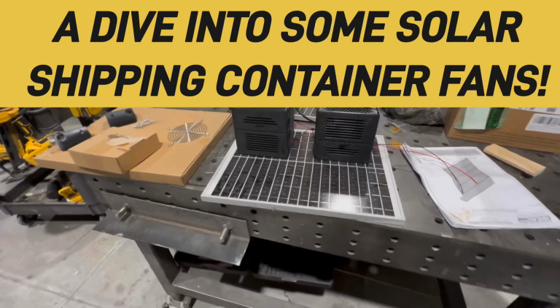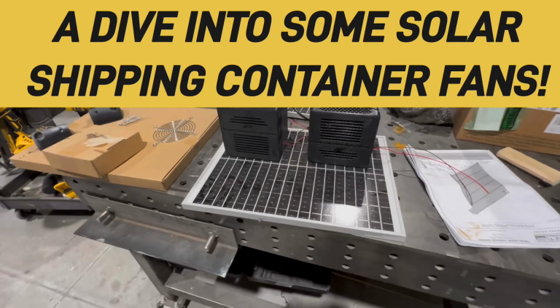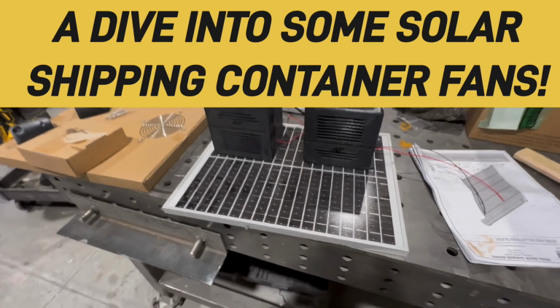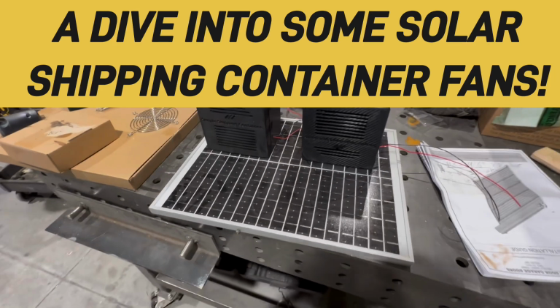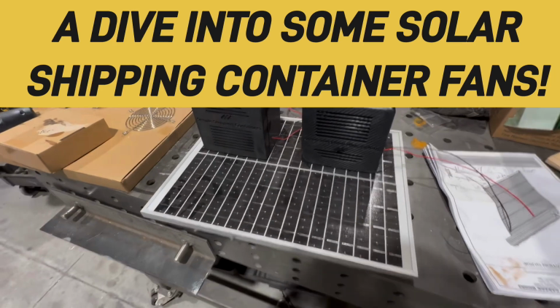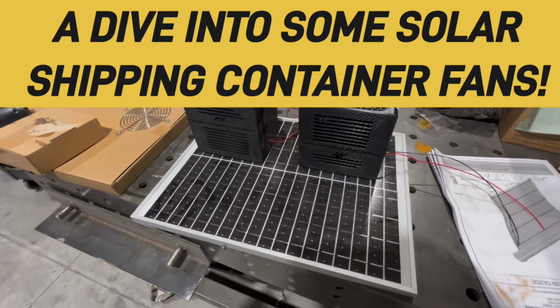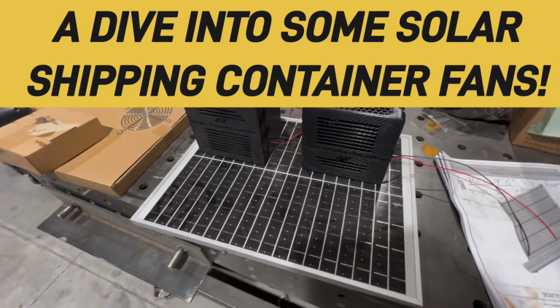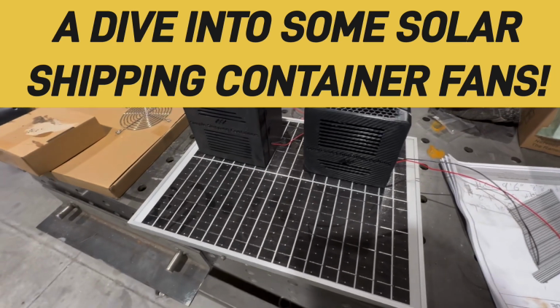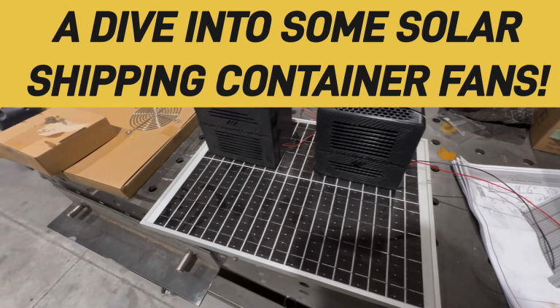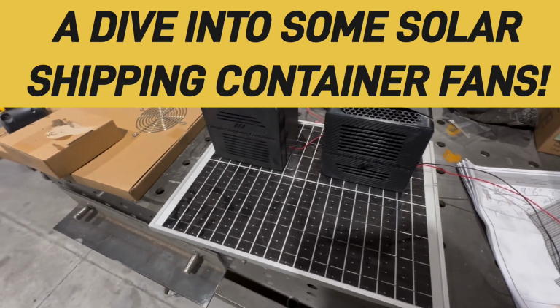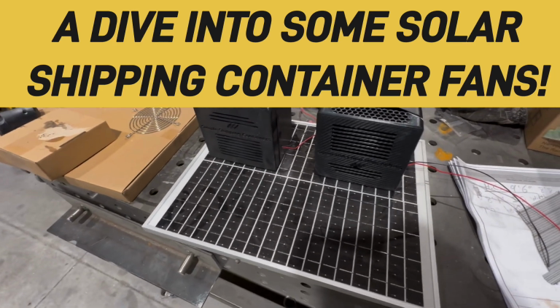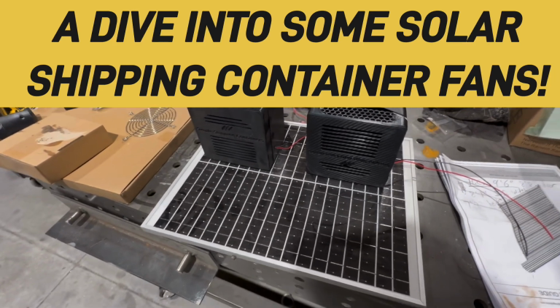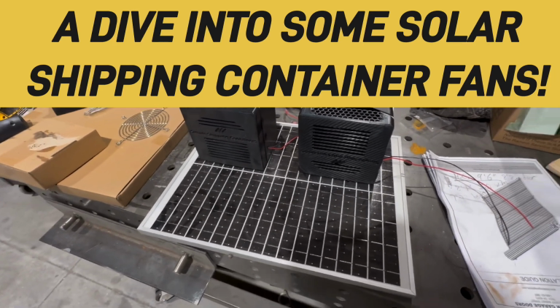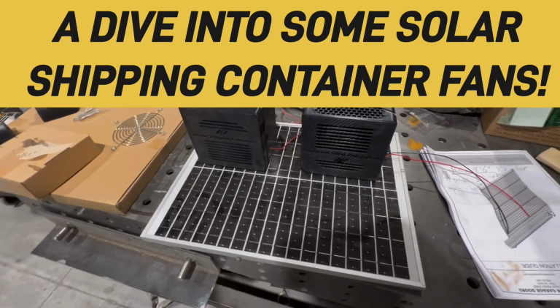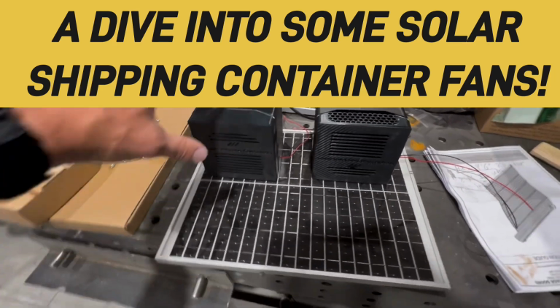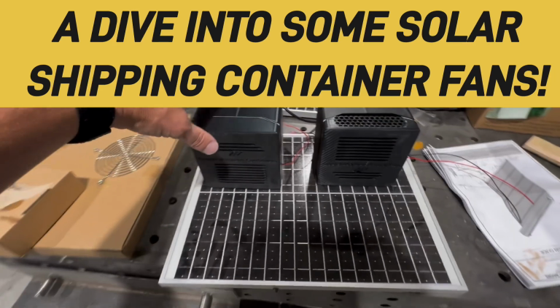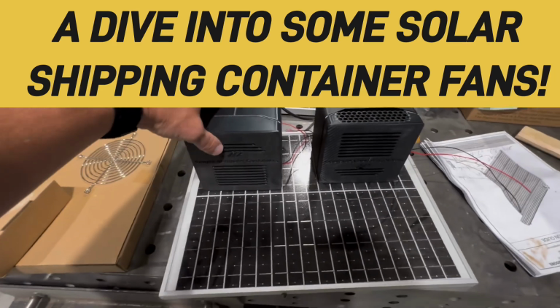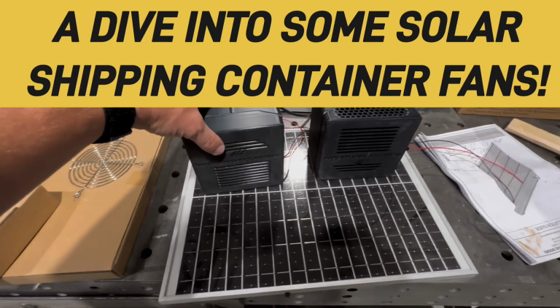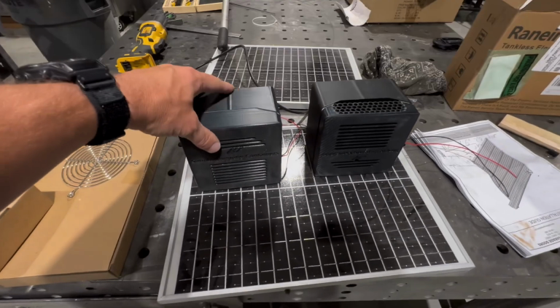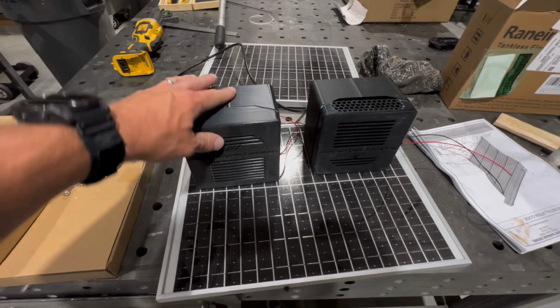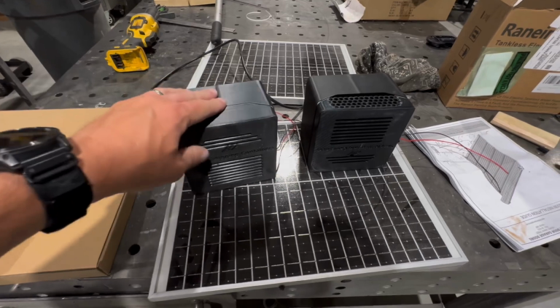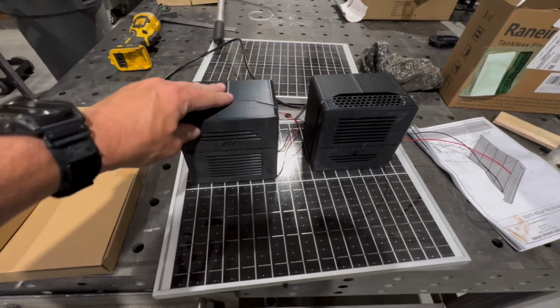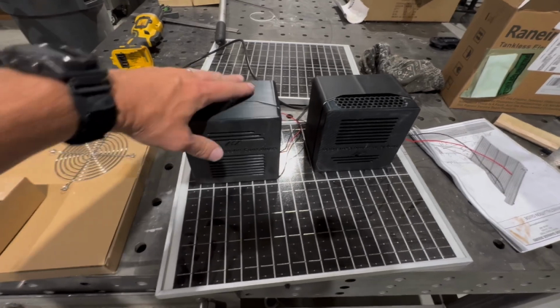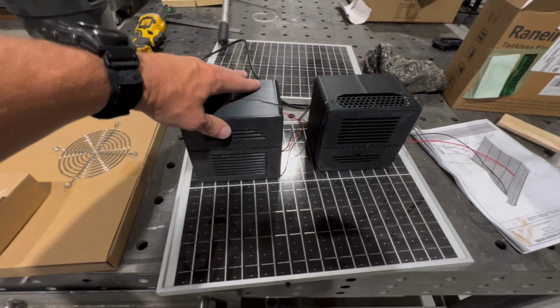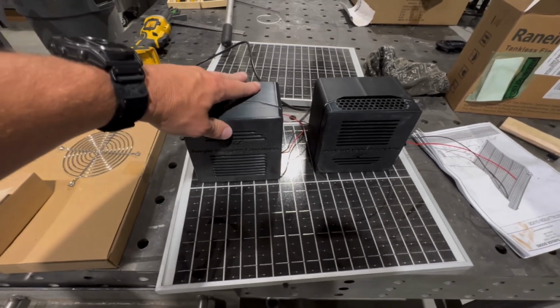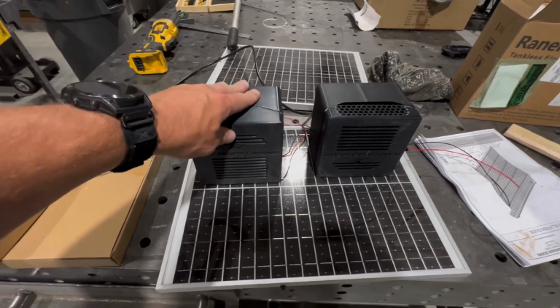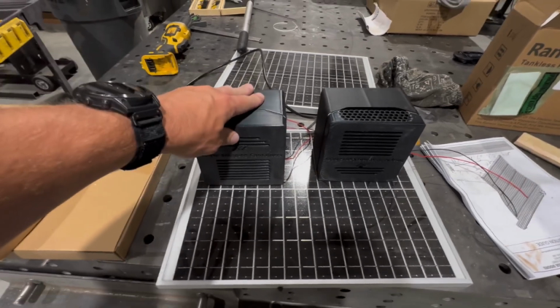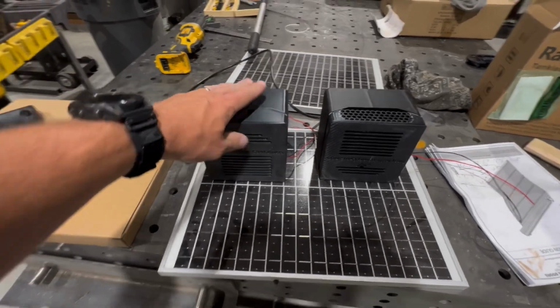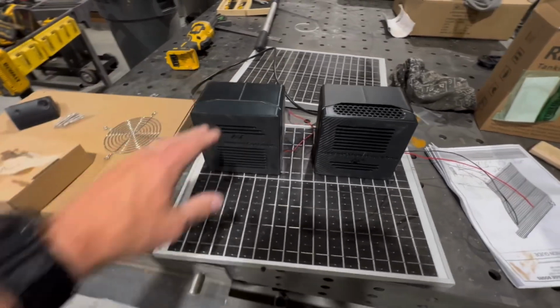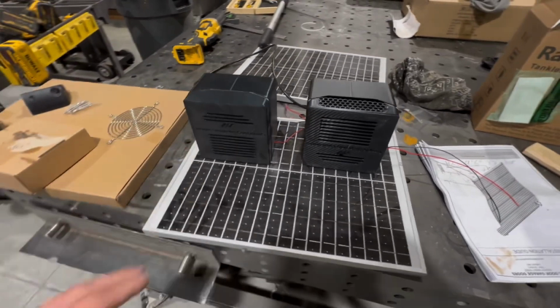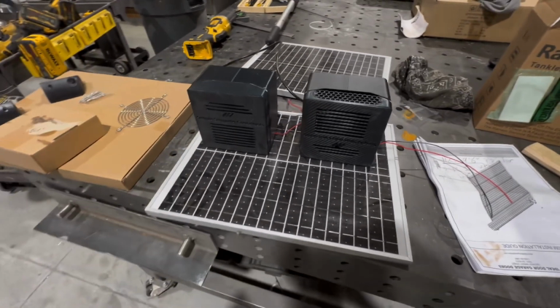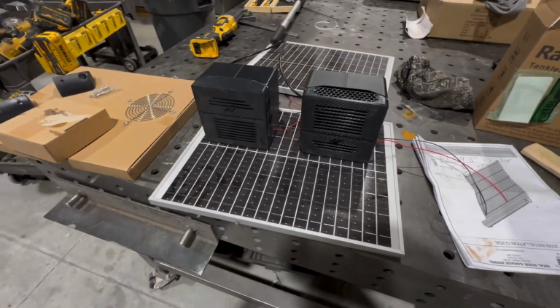Welcome back to the most innovative shipping container channel on social media. I did a short on the solar-powered shipping container fans.